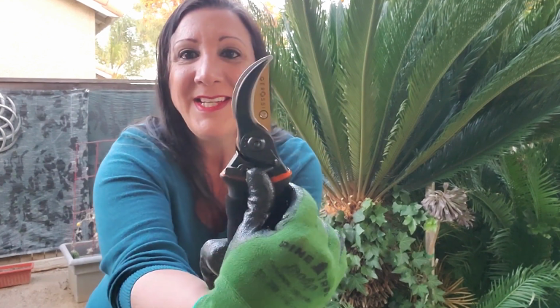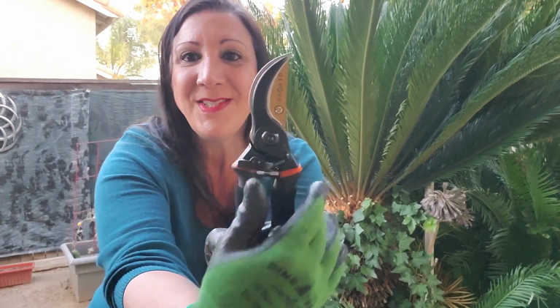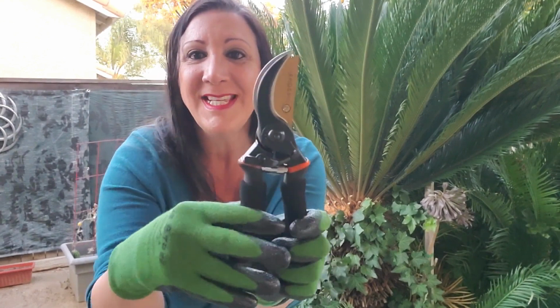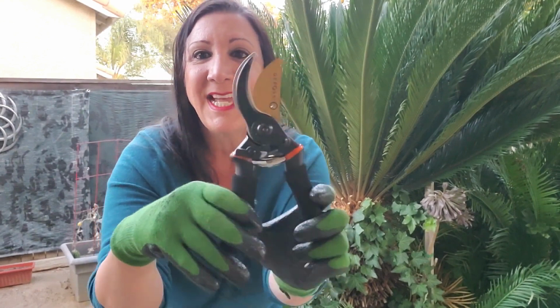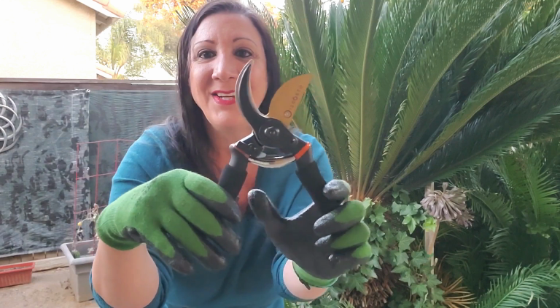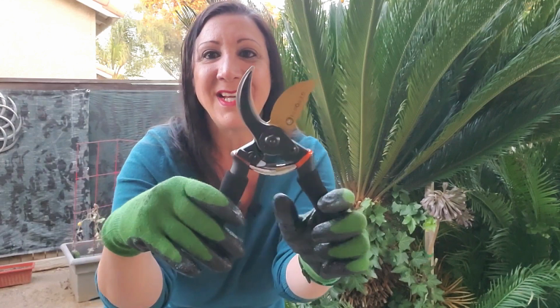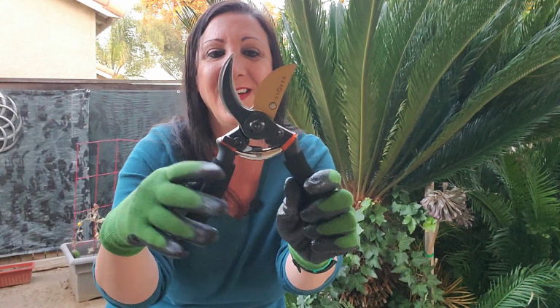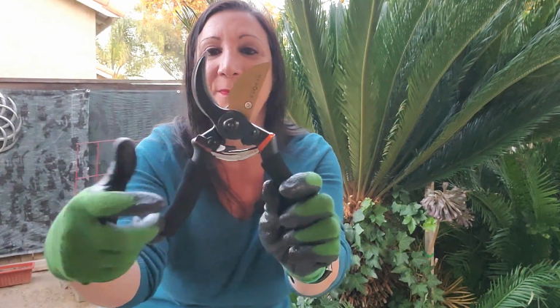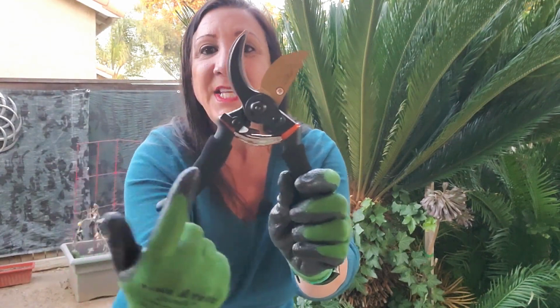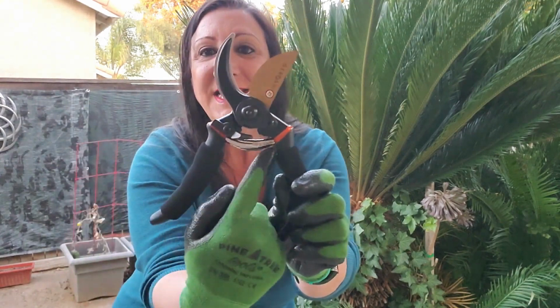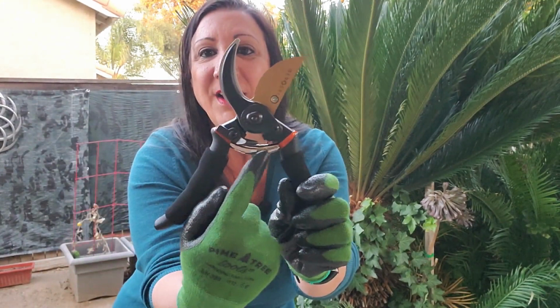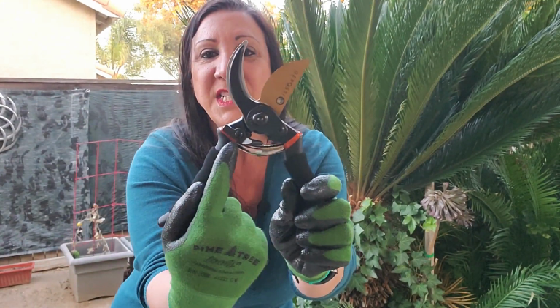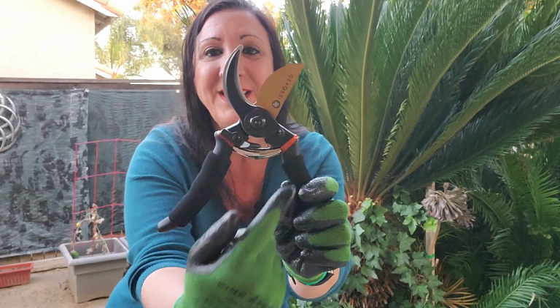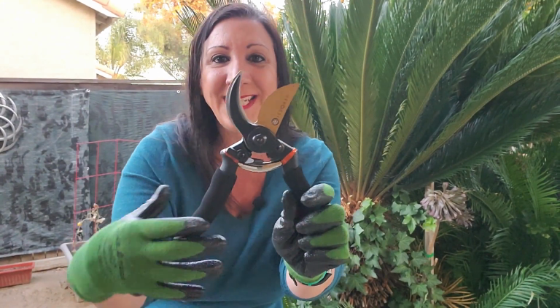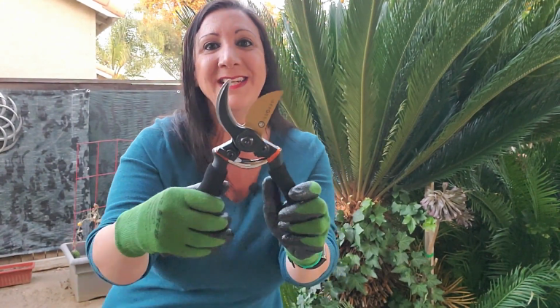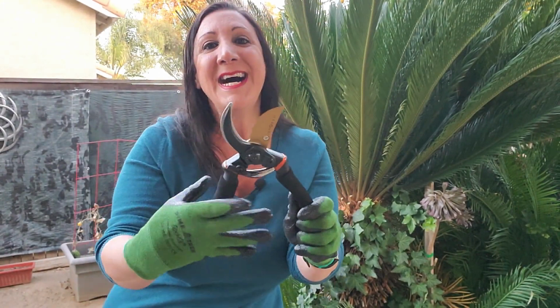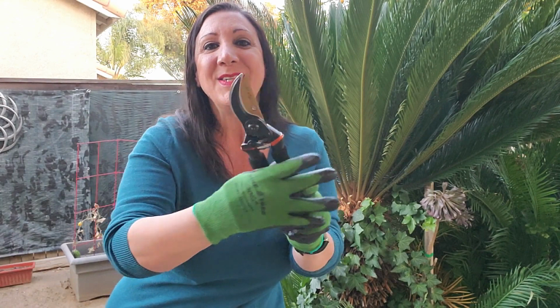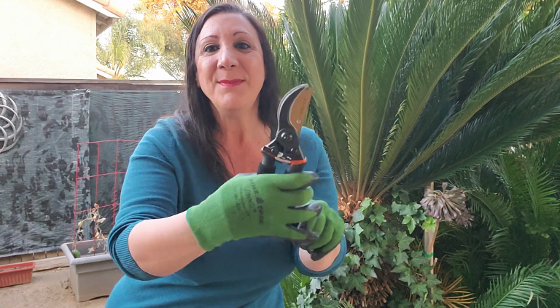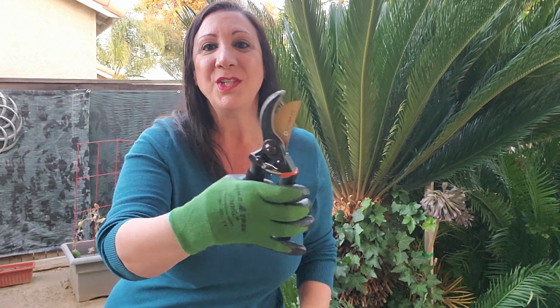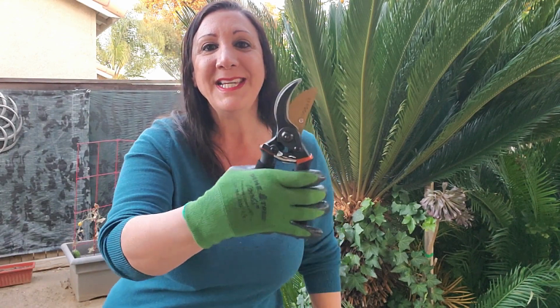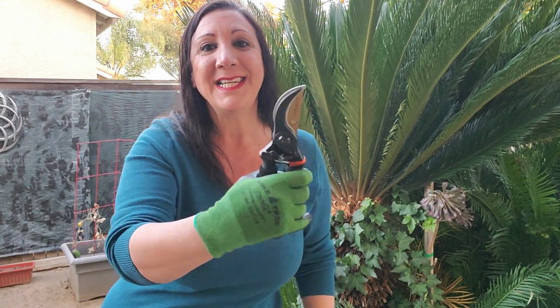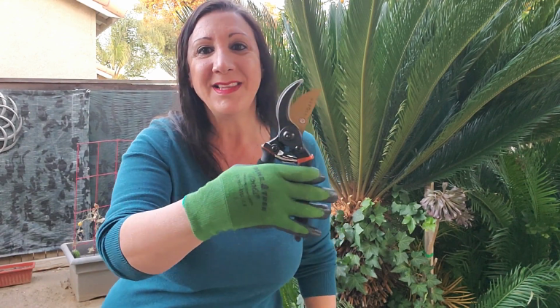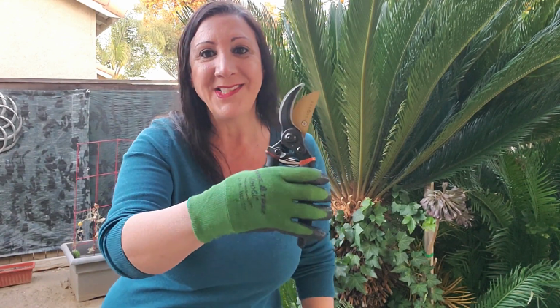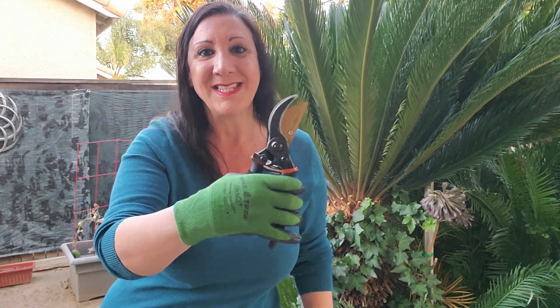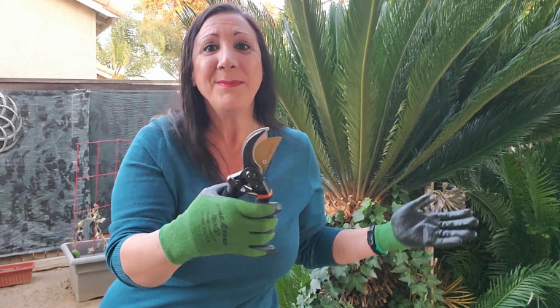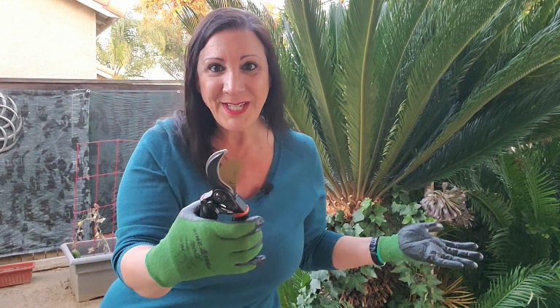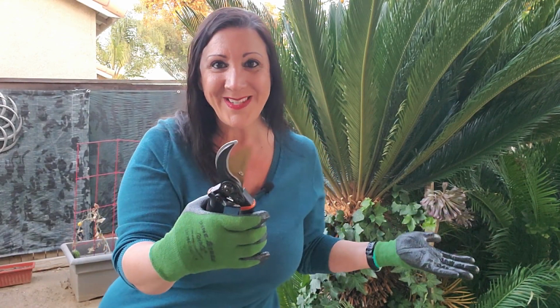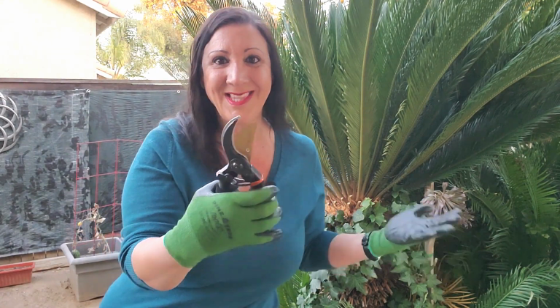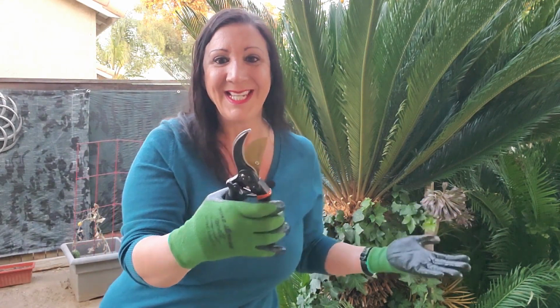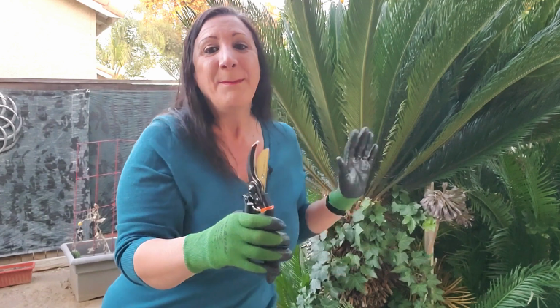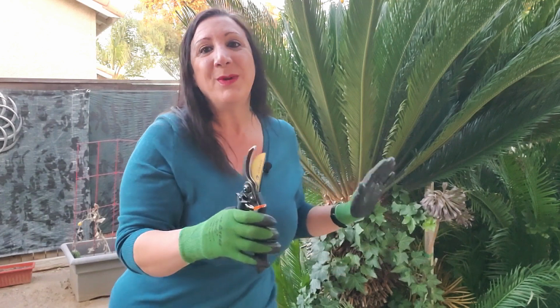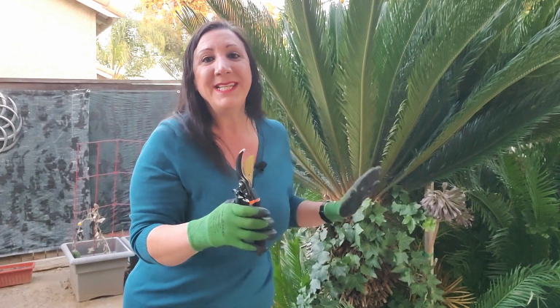All you do is do this, and now it is unlocked. You see how there's a spring right here? That's so you're able to easily cut the branches up to three quarters inch thick.